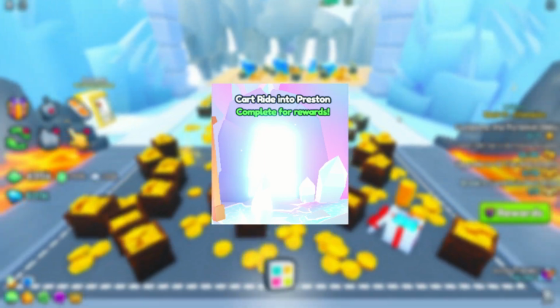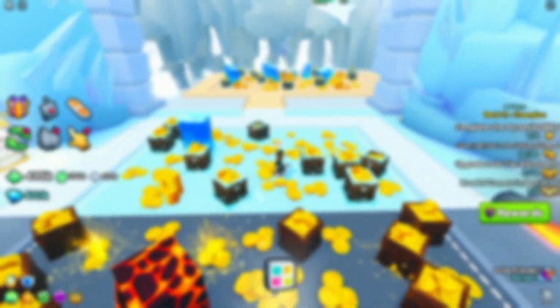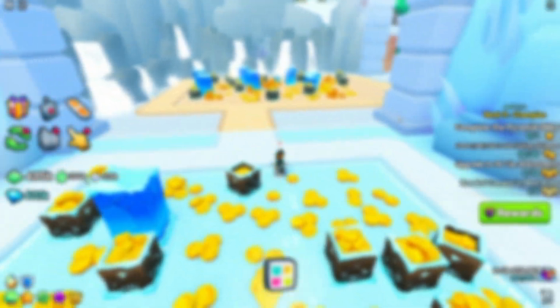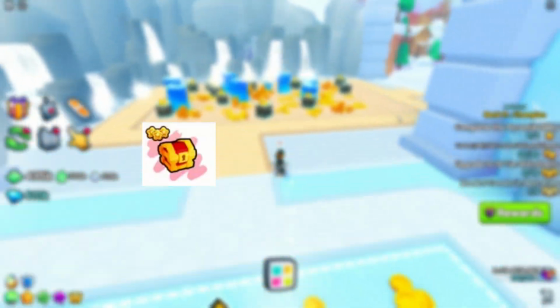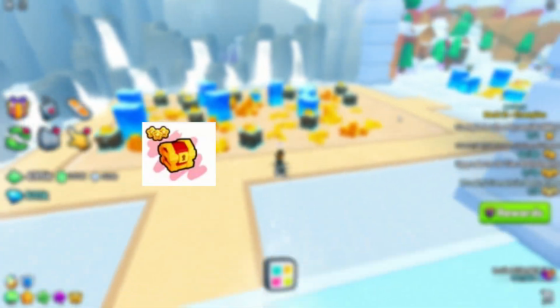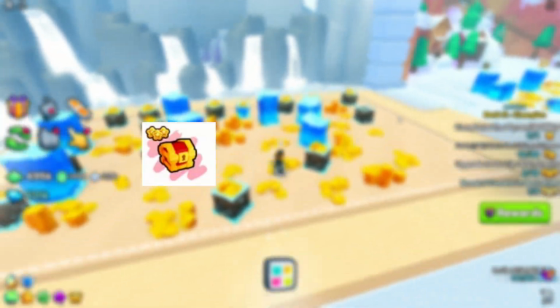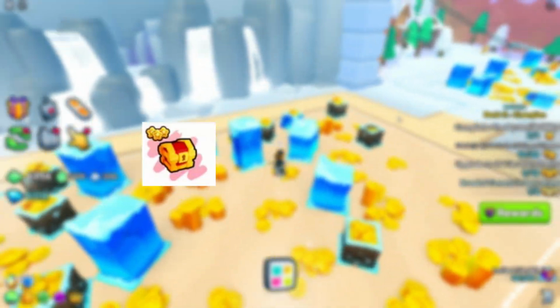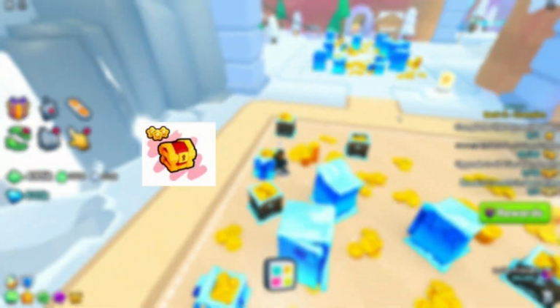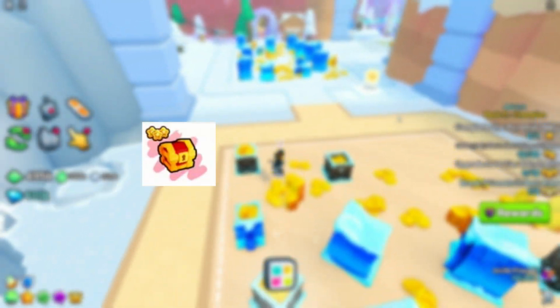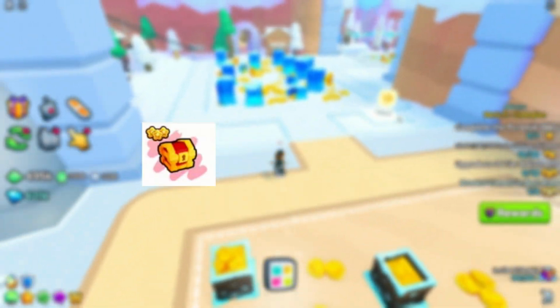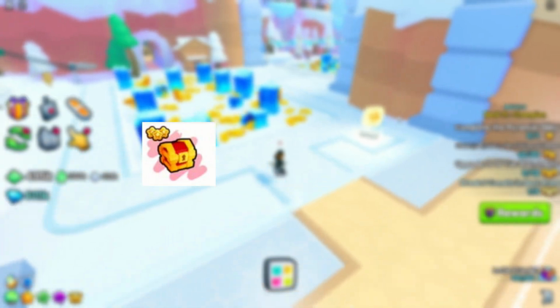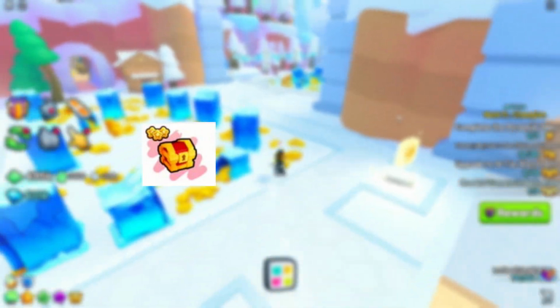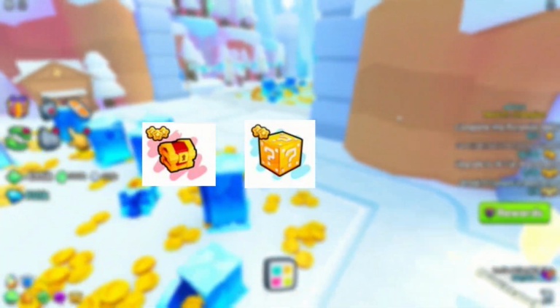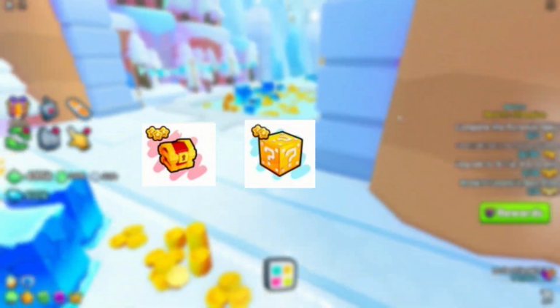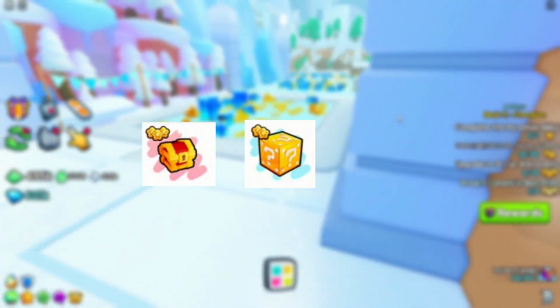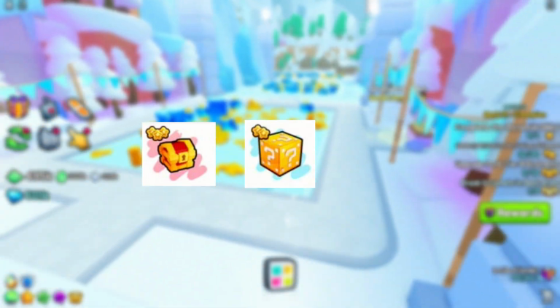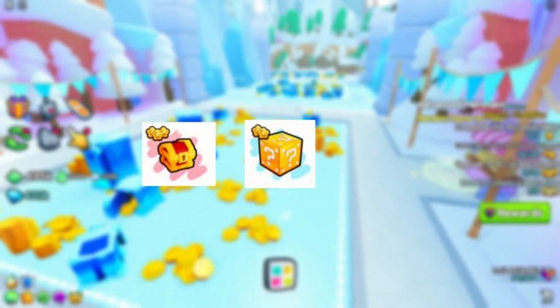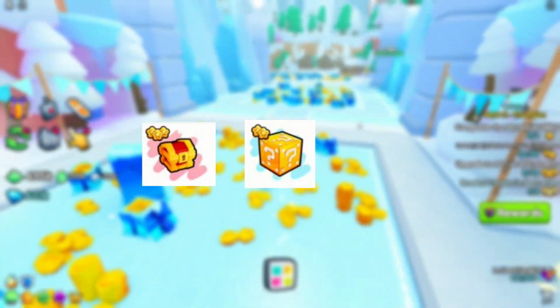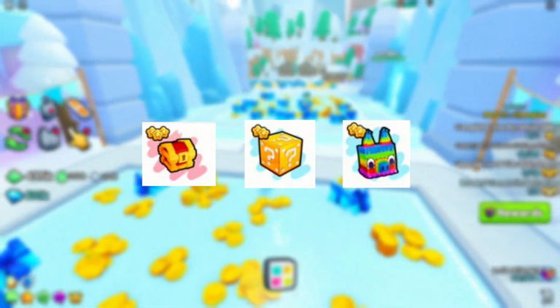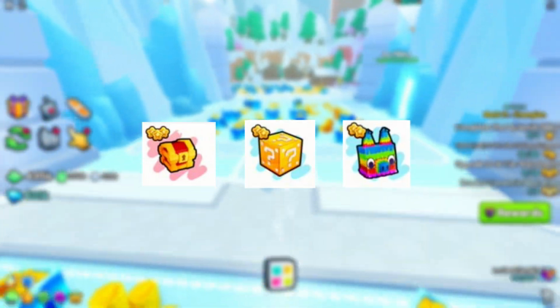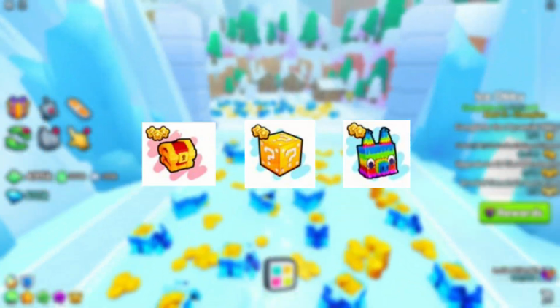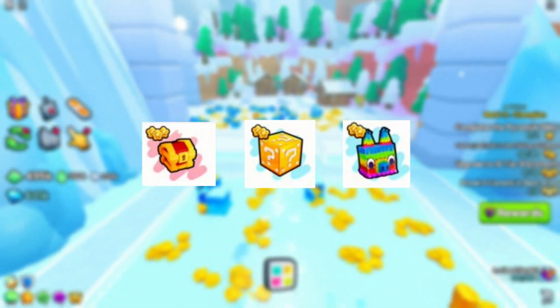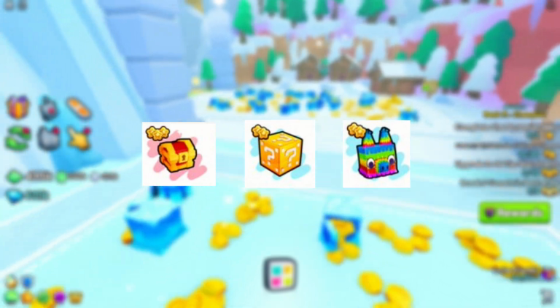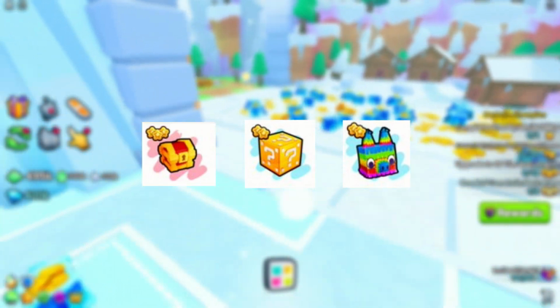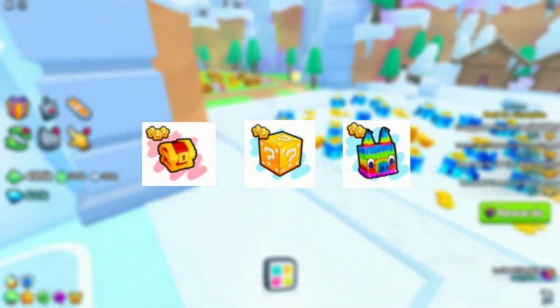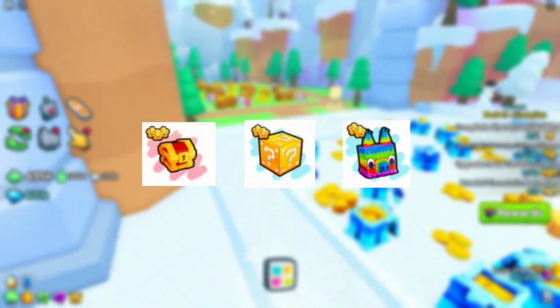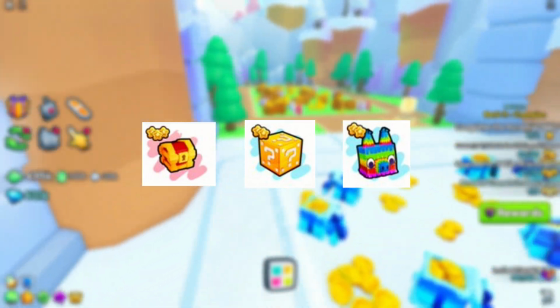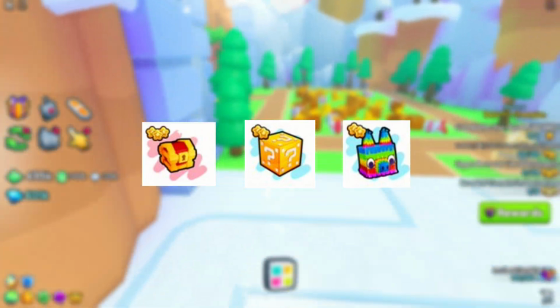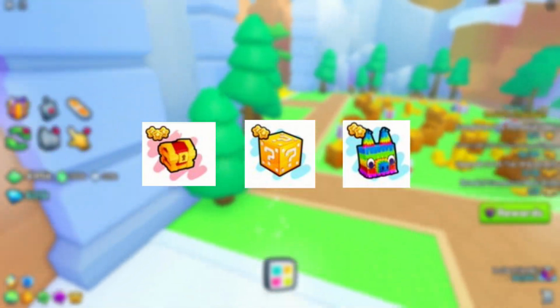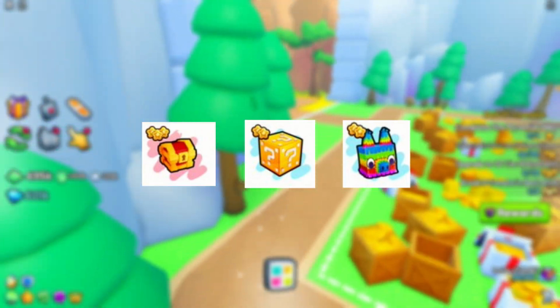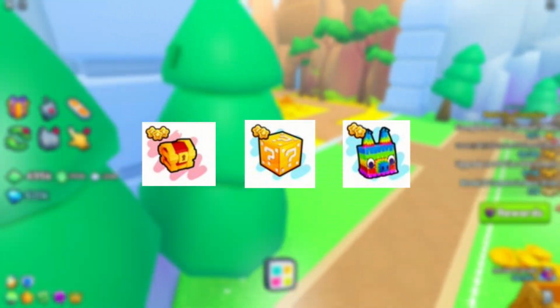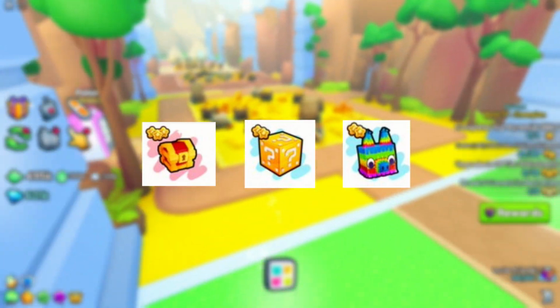We also got this chest. Basically this chest item is just going to spawn a mini chest. Same with the lucky block — it just spawns a lucky block, and I'm guessing the pinata does the same. I think the pinata will drop diamonds because in Pet Sim X it also dropped diamonds.